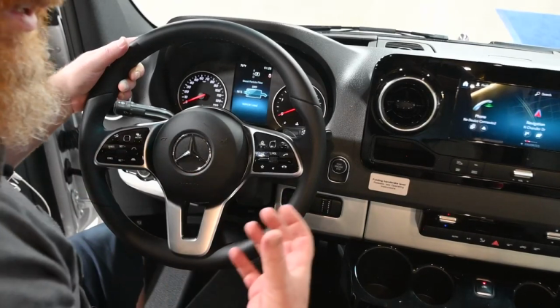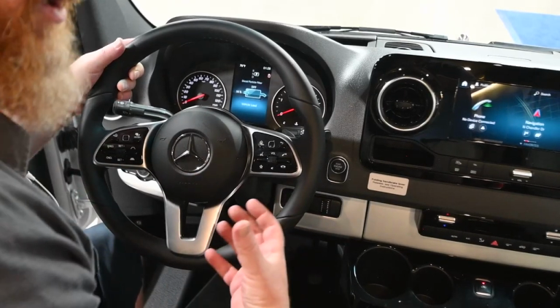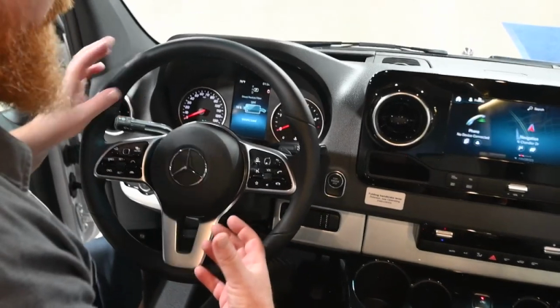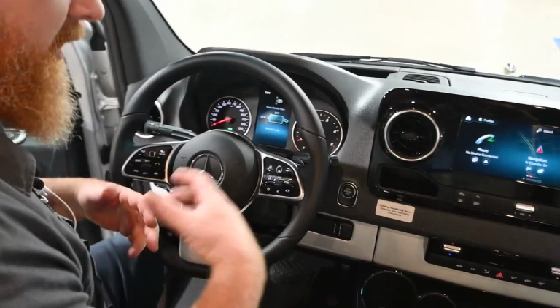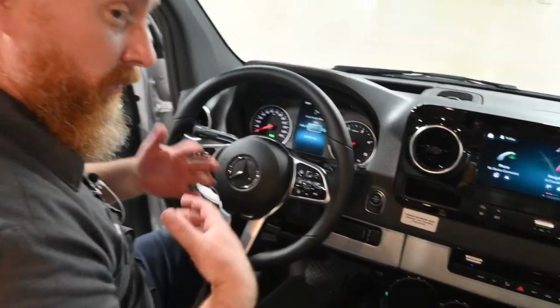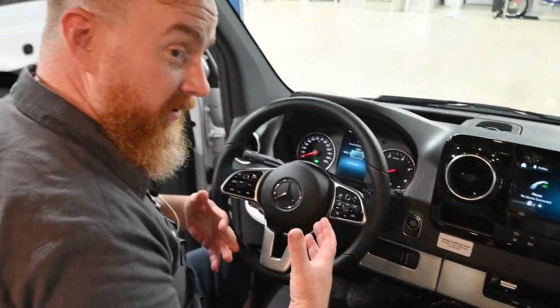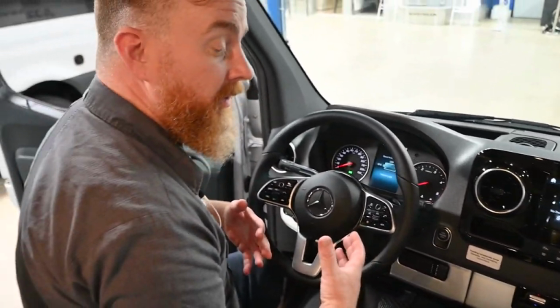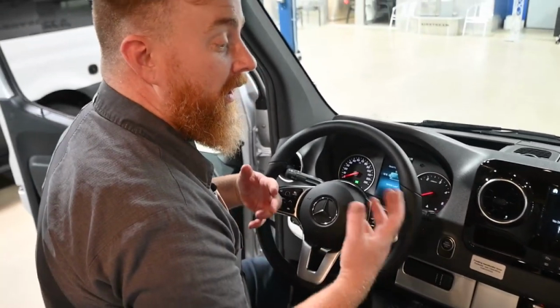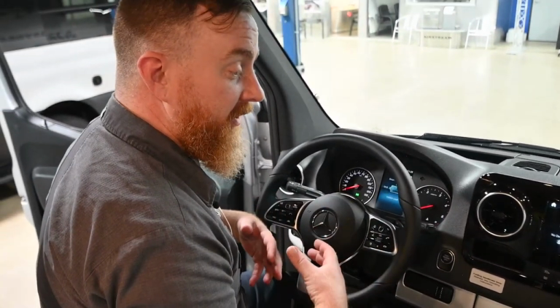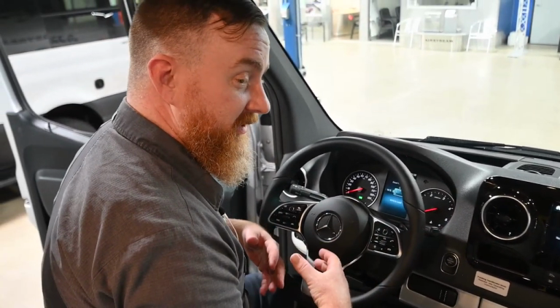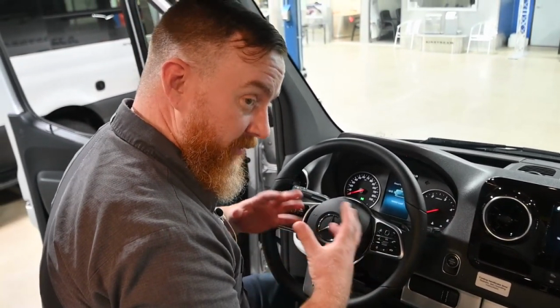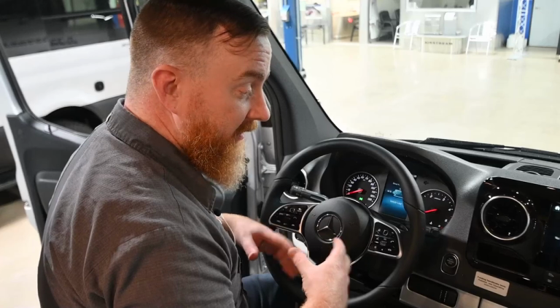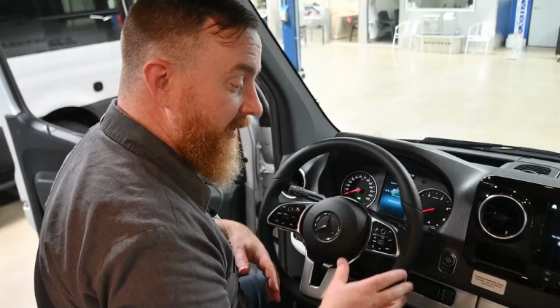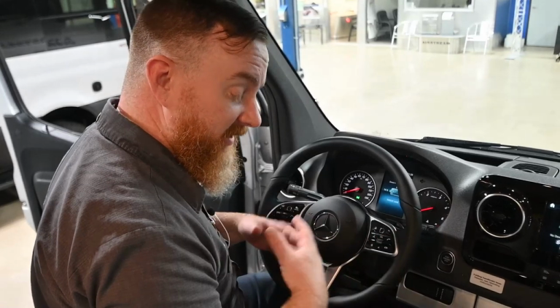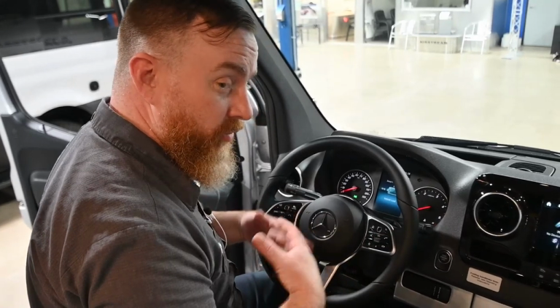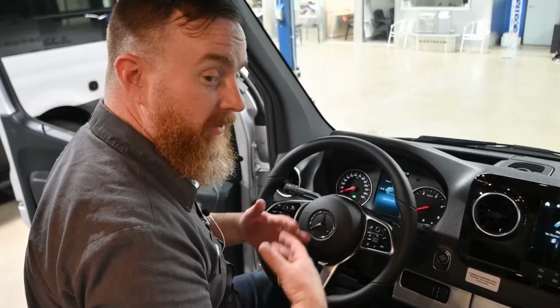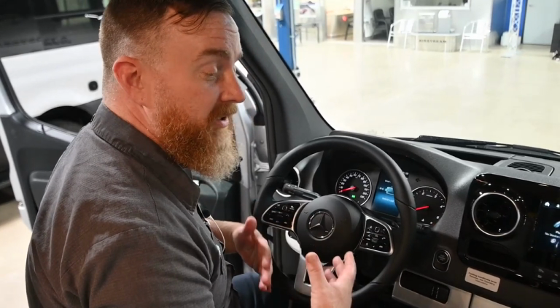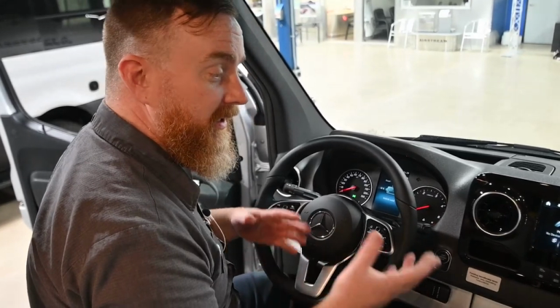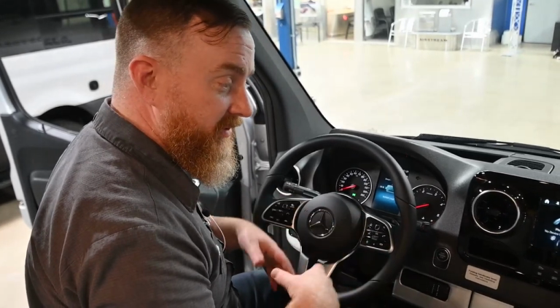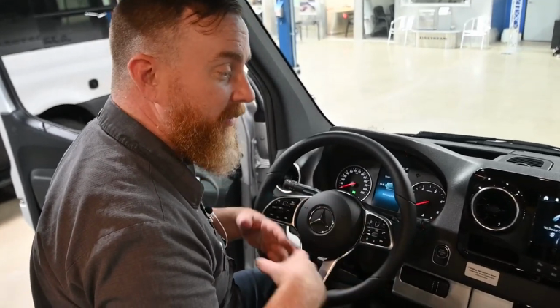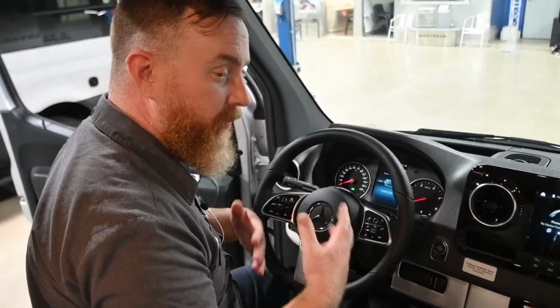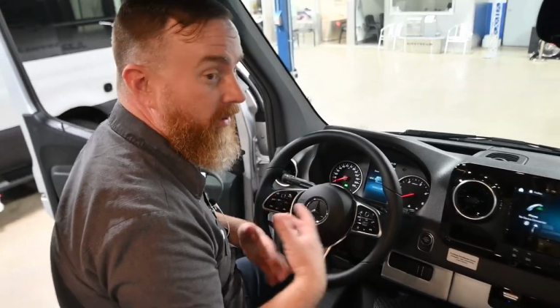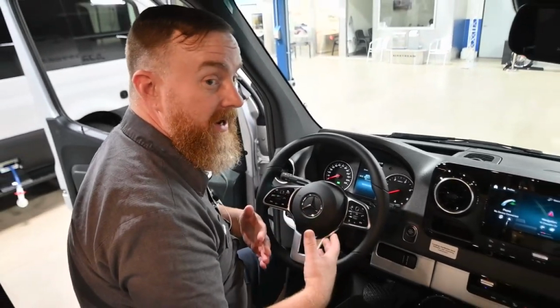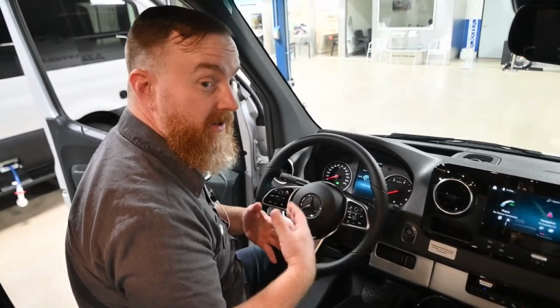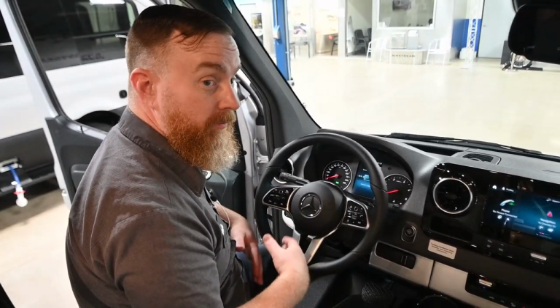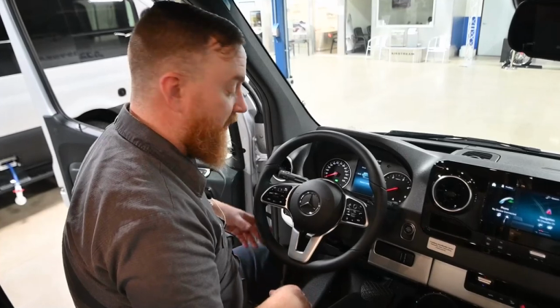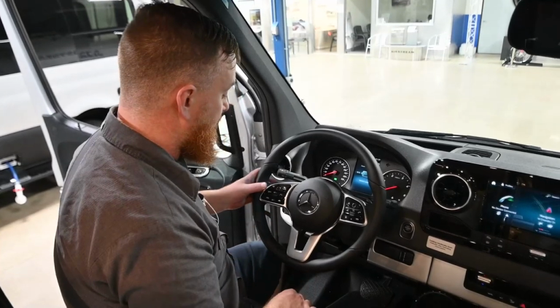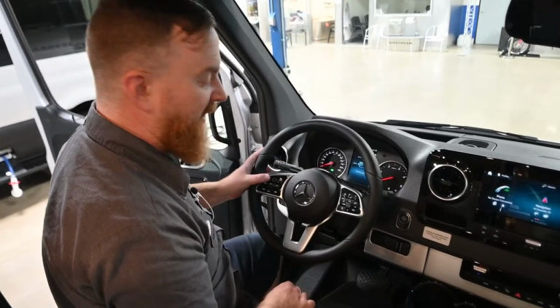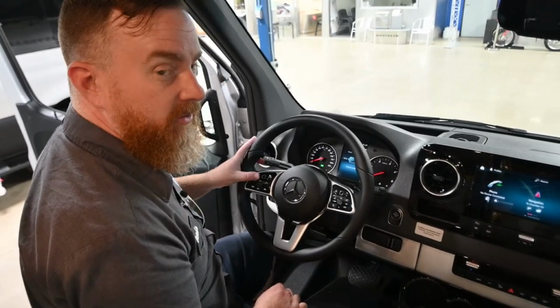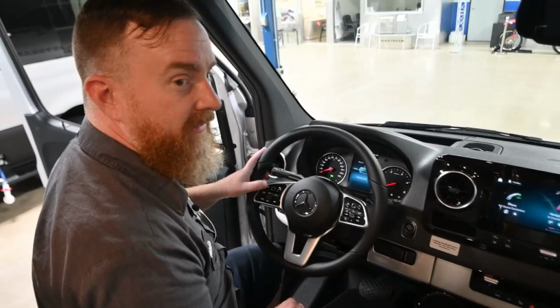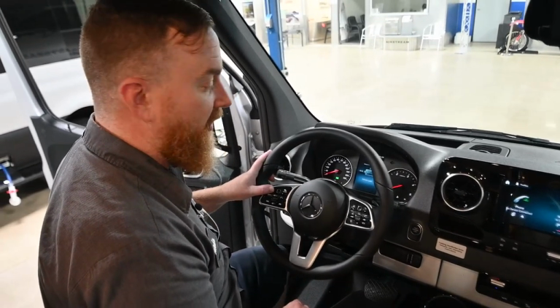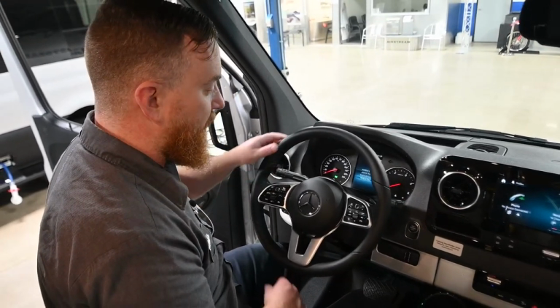I suggest that if you can, do your best to continue driving during that regen — if you stop, it will prolong the time it takes. It's basically cleaning out the exhaust filter.